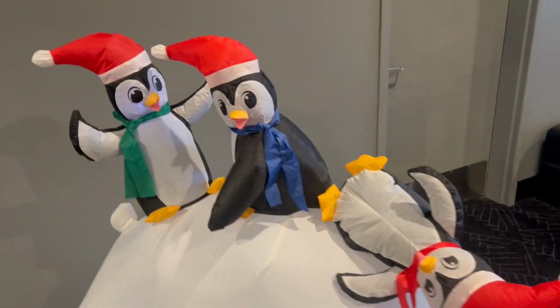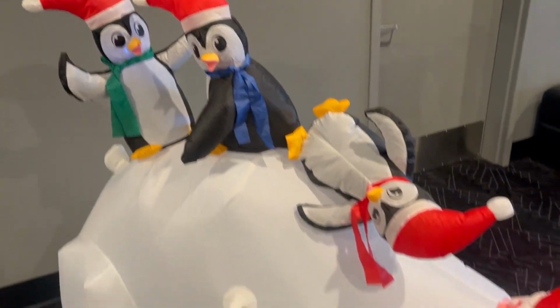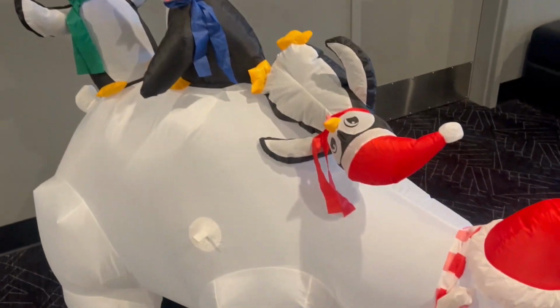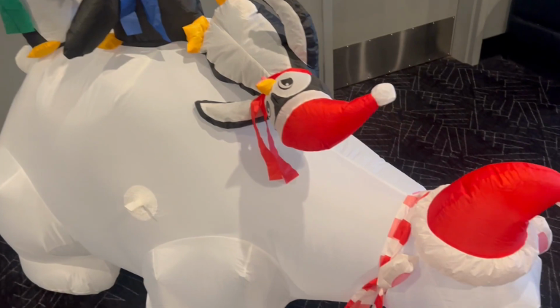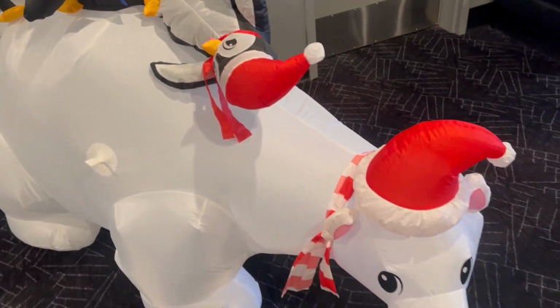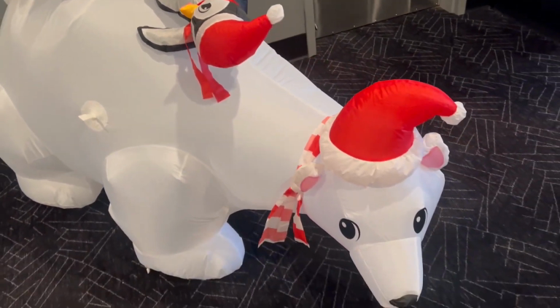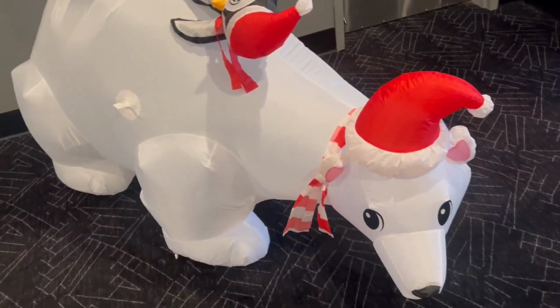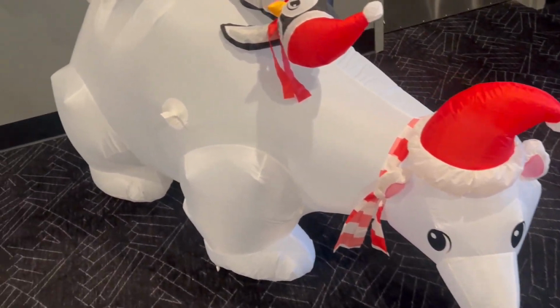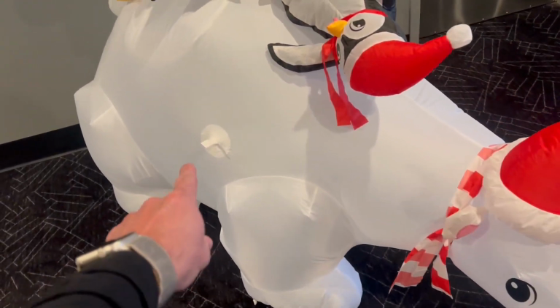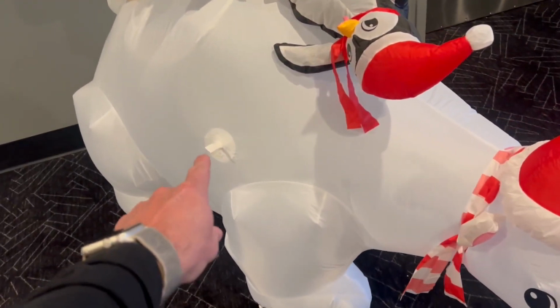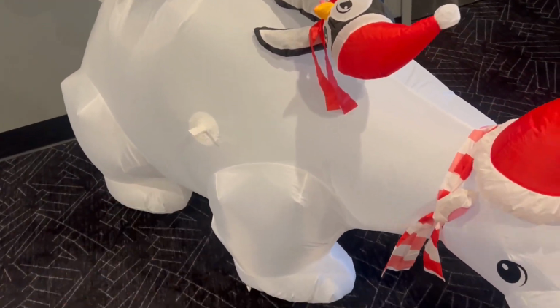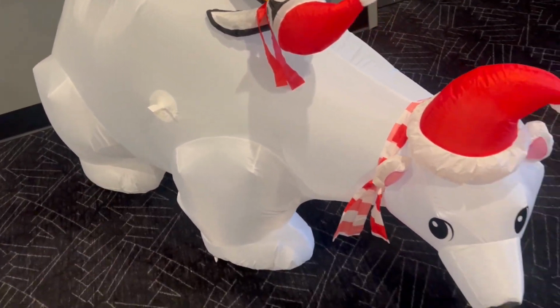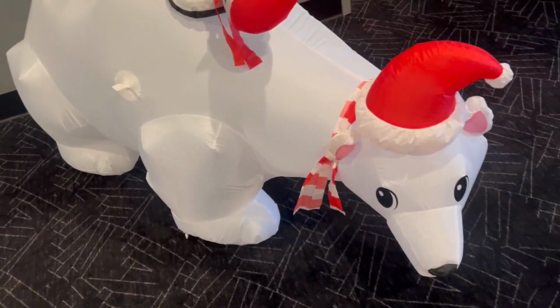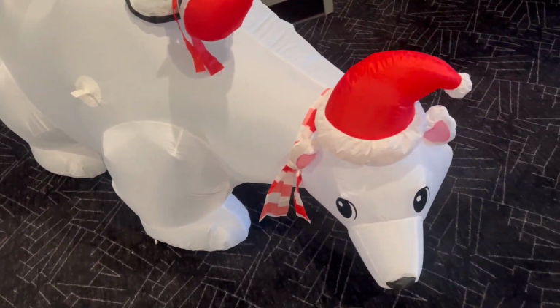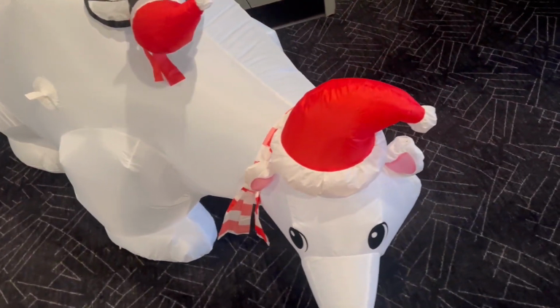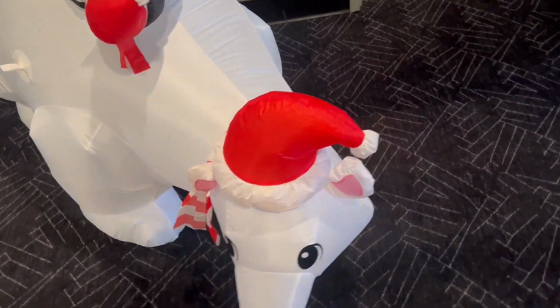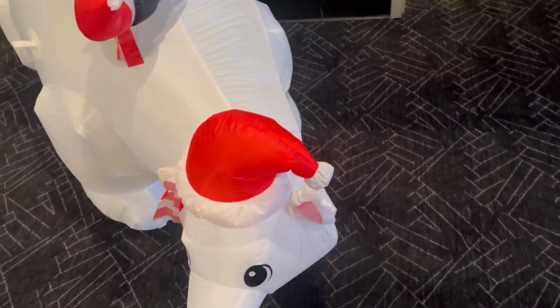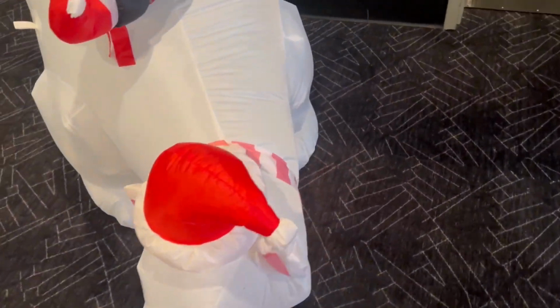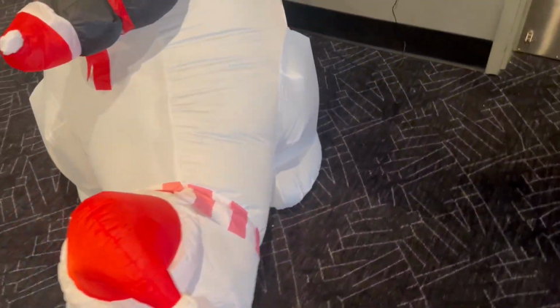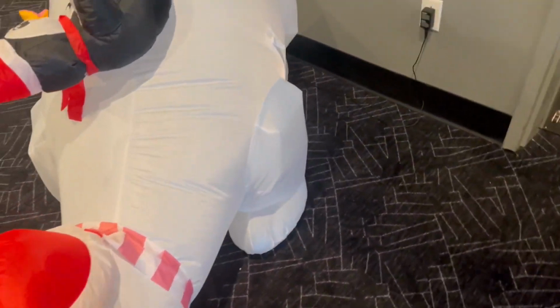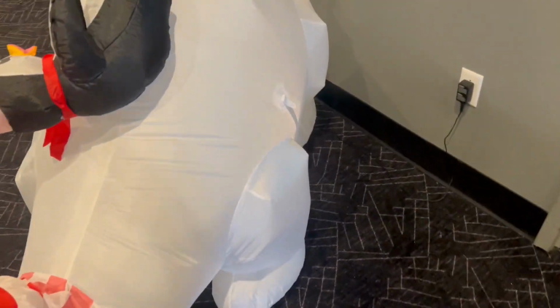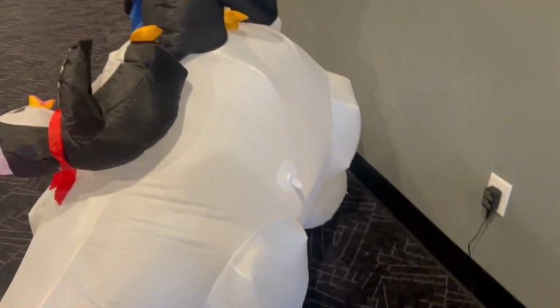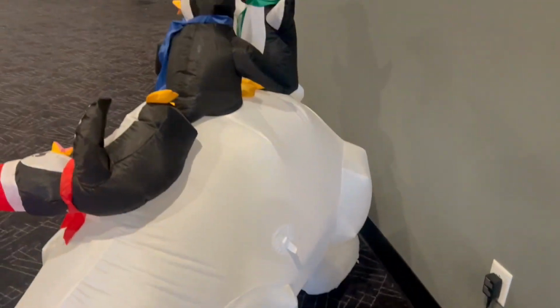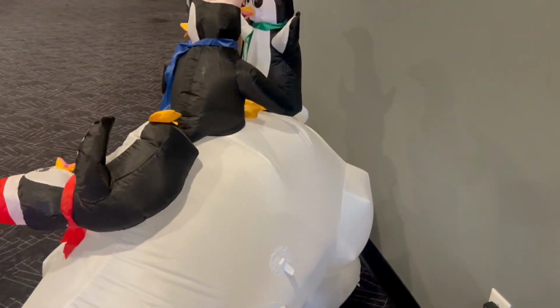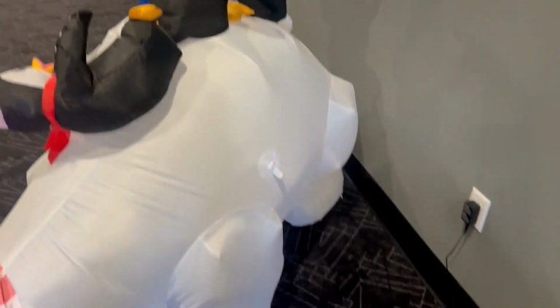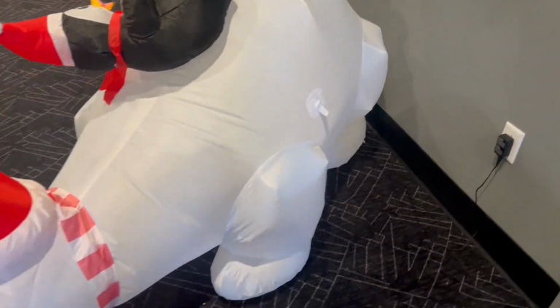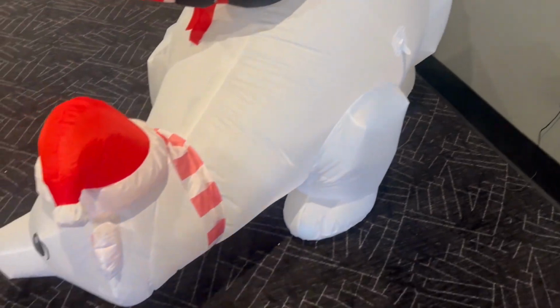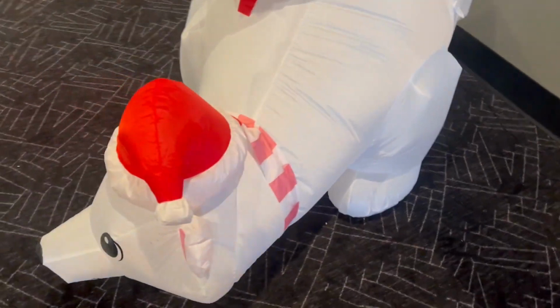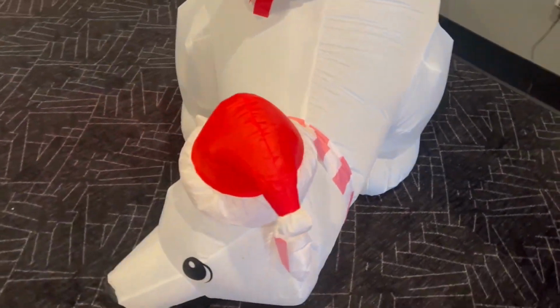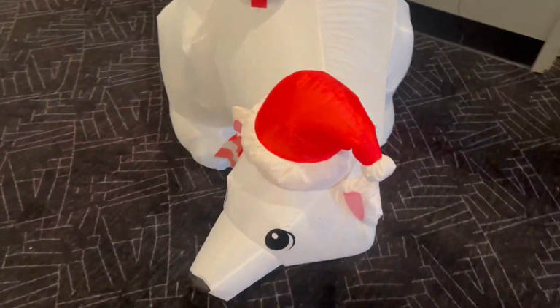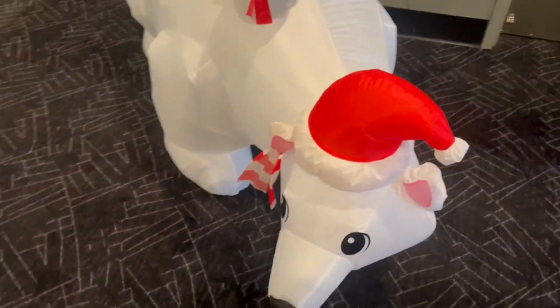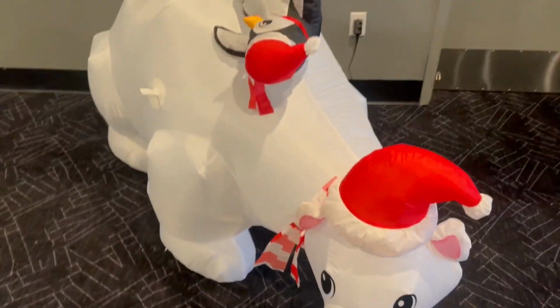This is a super nice add-on whether indoors or outdoors. It does have straps right there if you want to anchor it down so it doesn't blow away outdoors. This one is indoors, but it's a solid go-to choice for some type of decoration. Hope you guys like it!